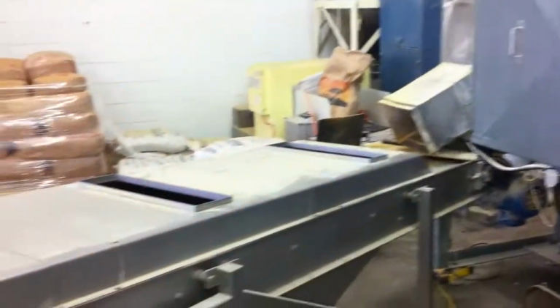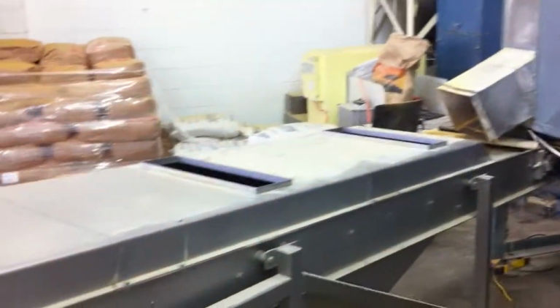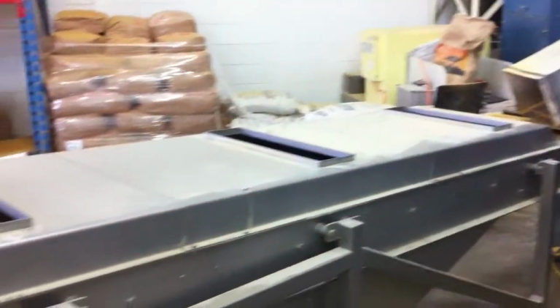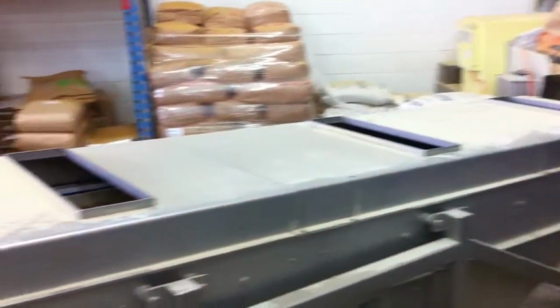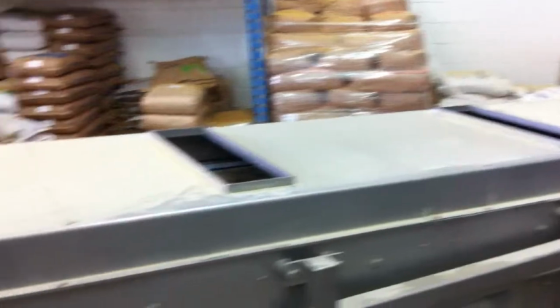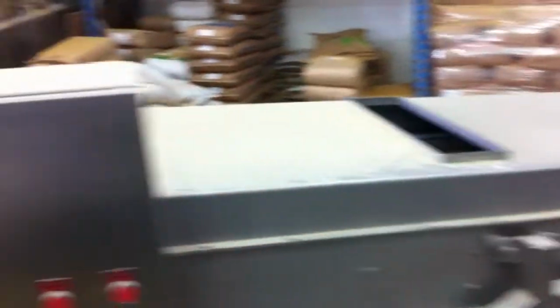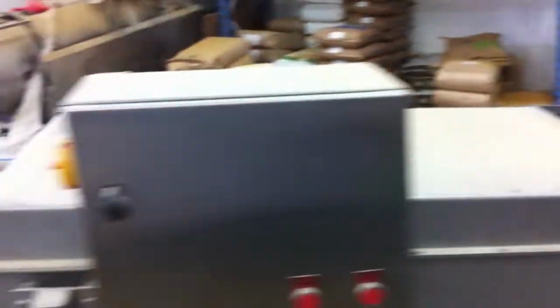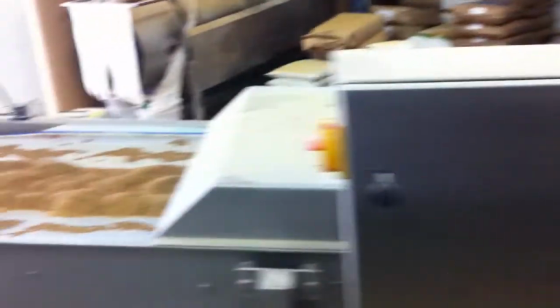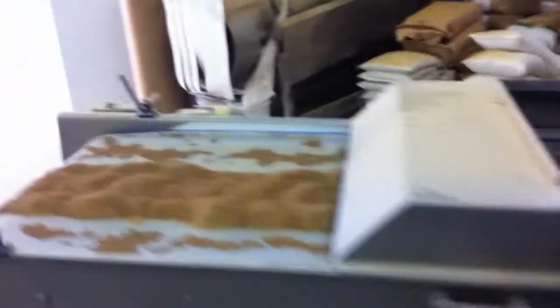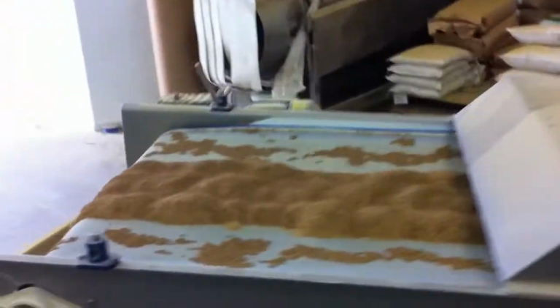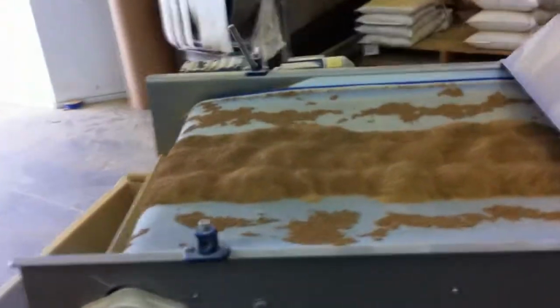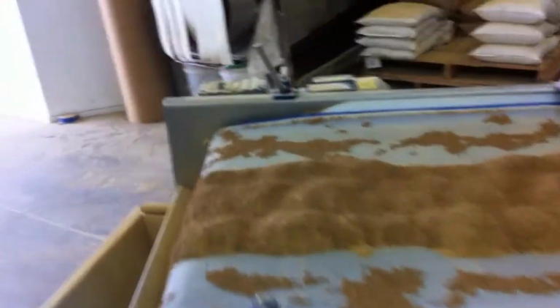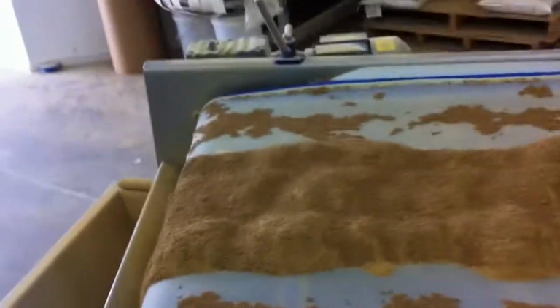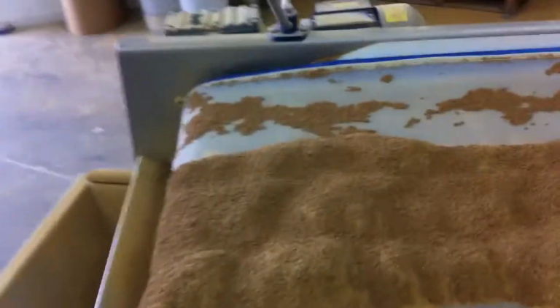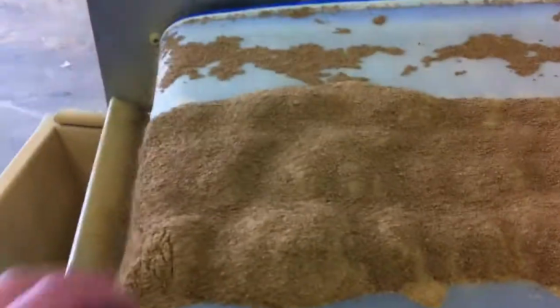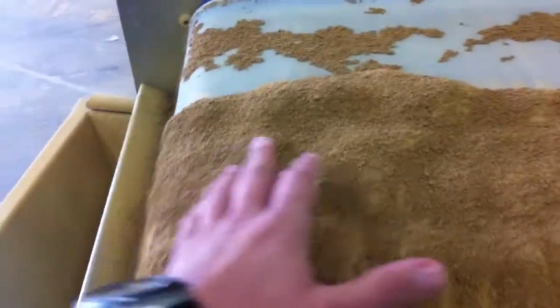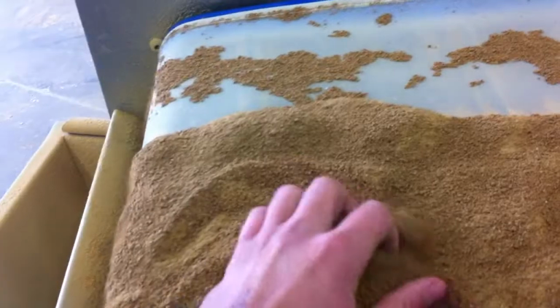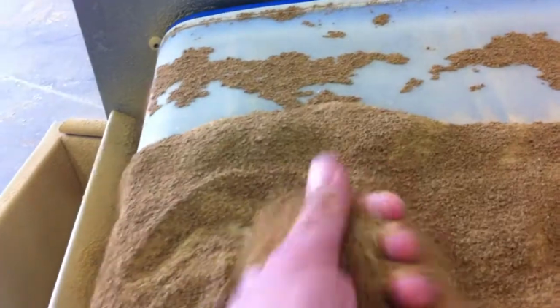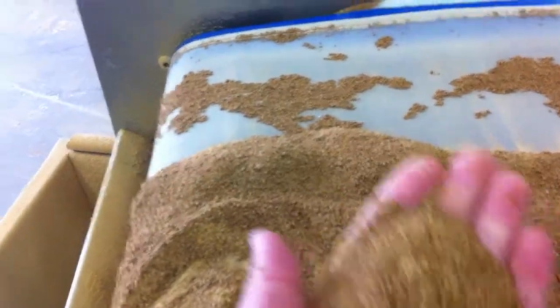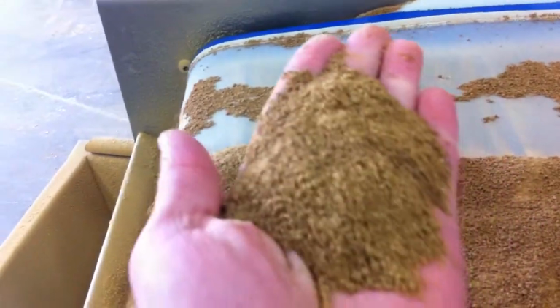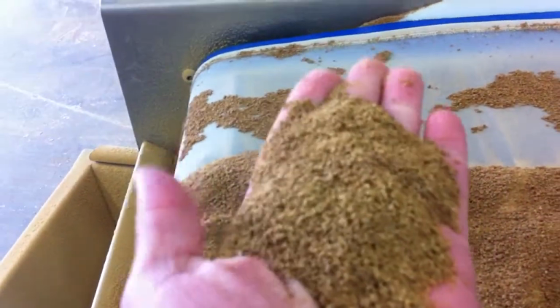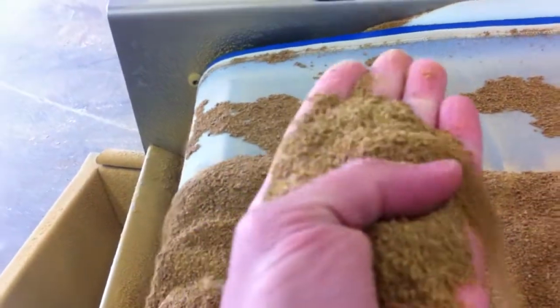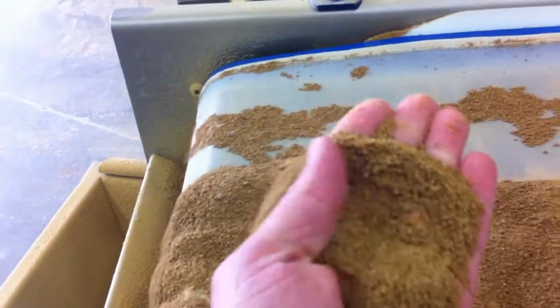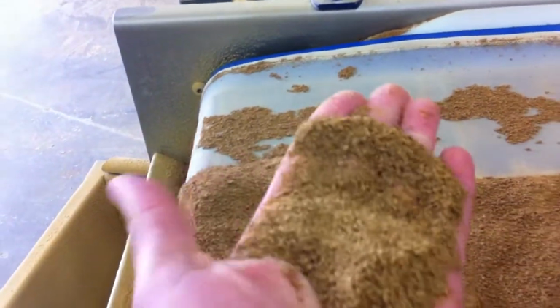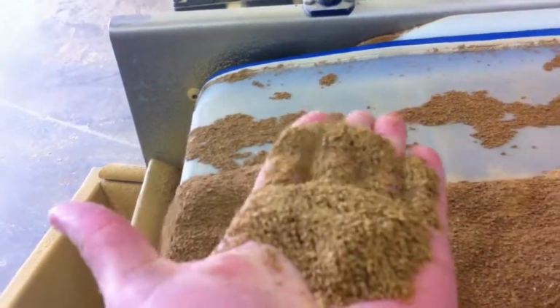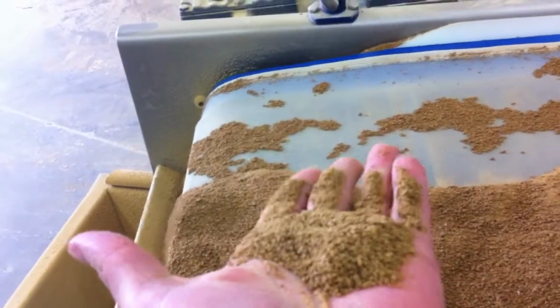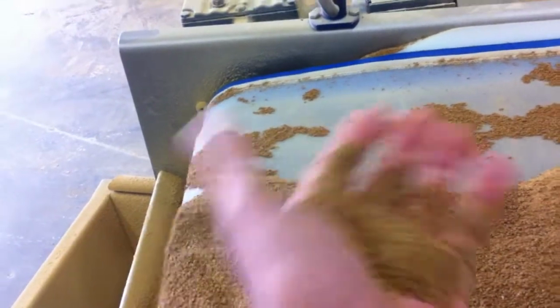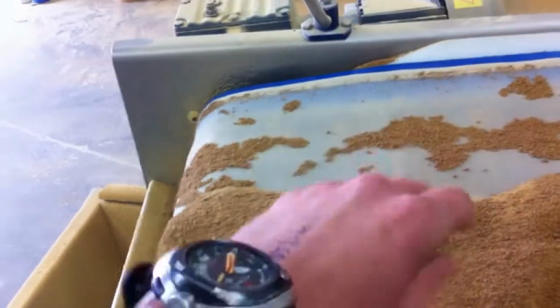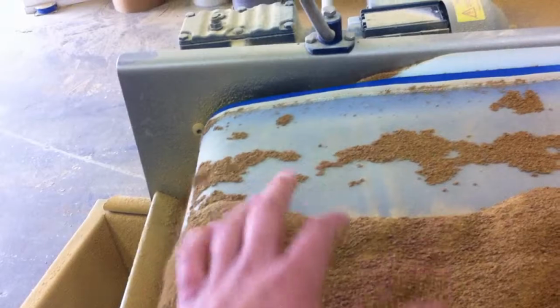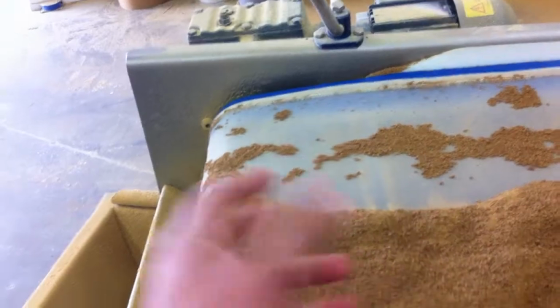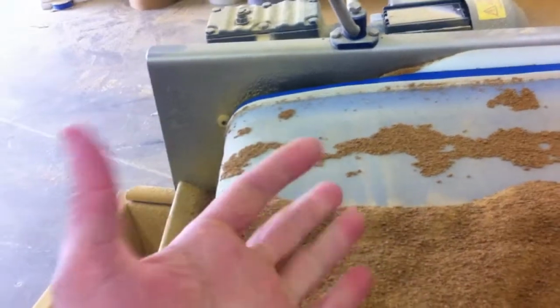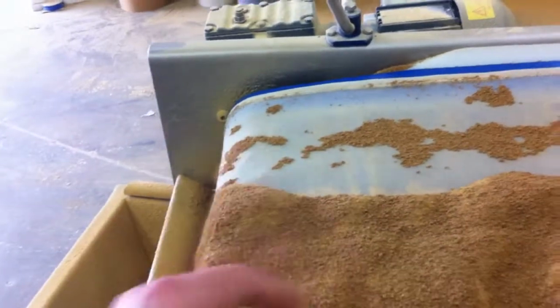Pulling conveyor. And you can see that it's basically, when we get to here, a mix of all sizes. You've got your dust and your up to 1.4mm and that.